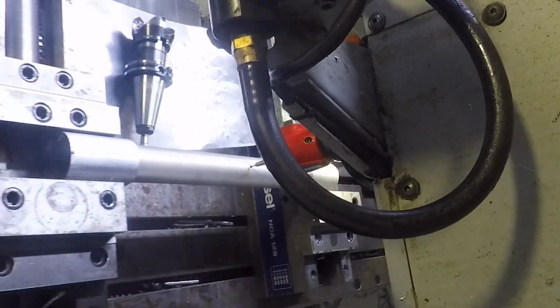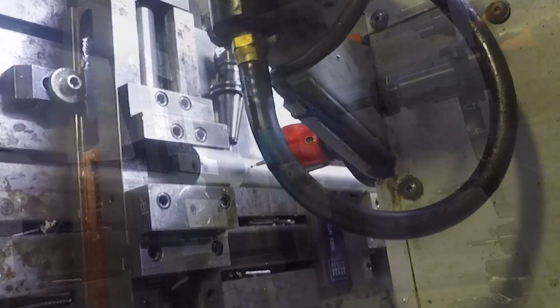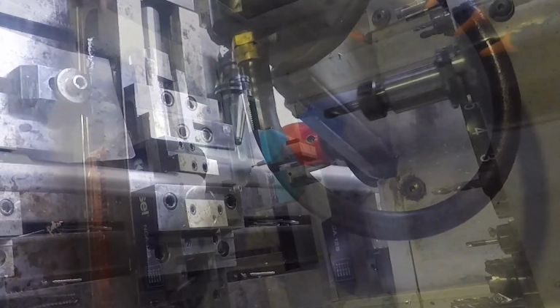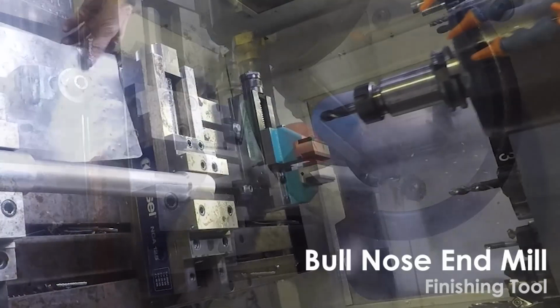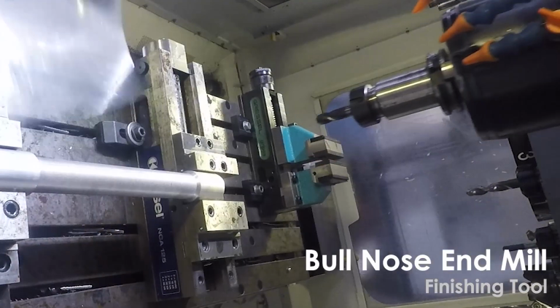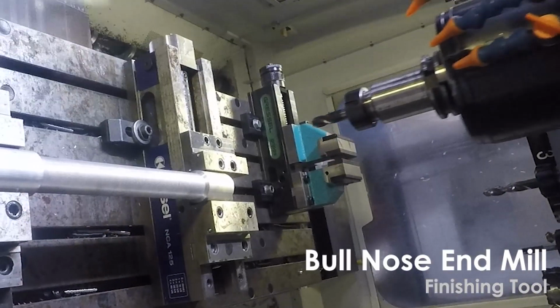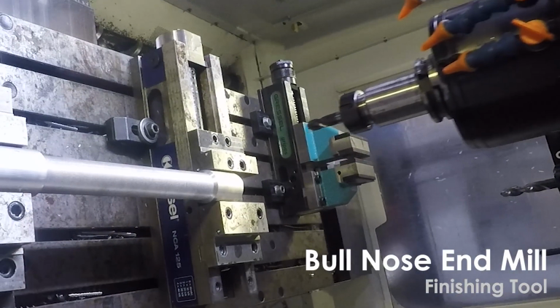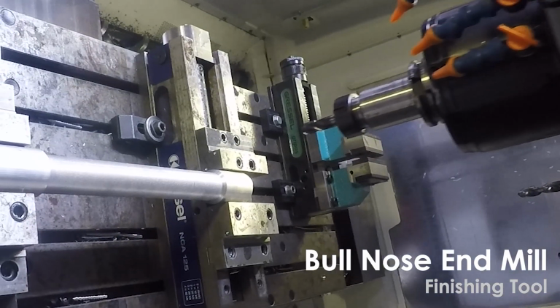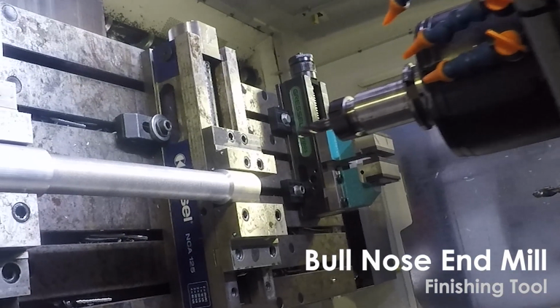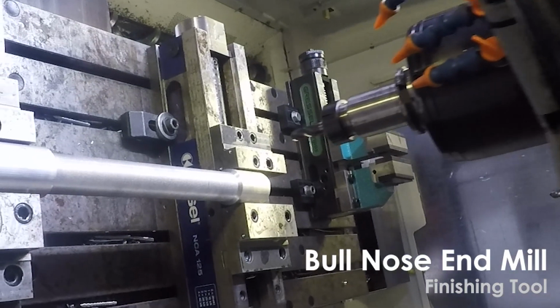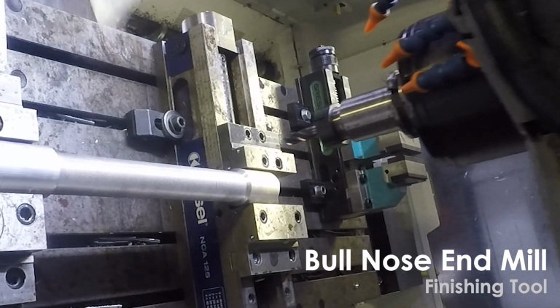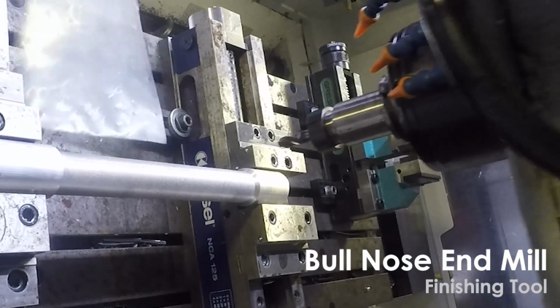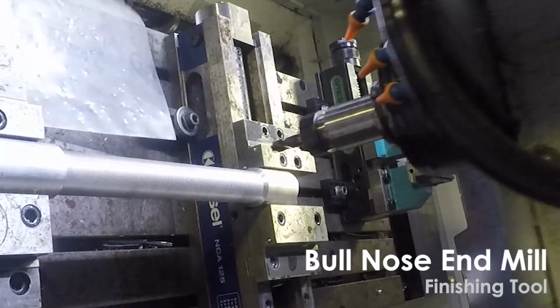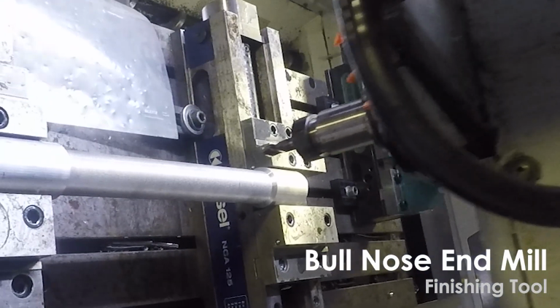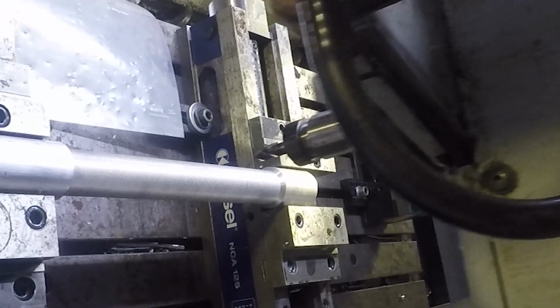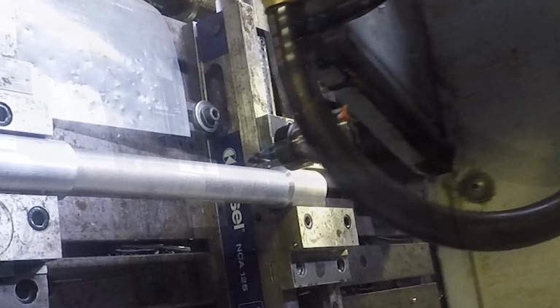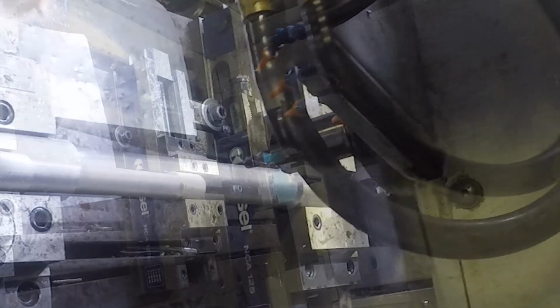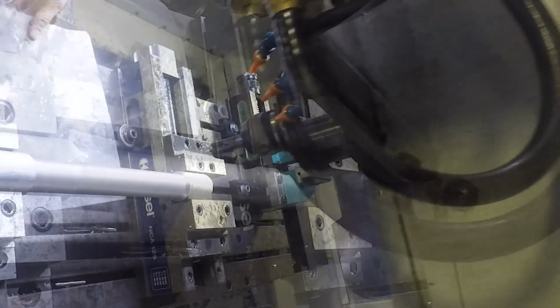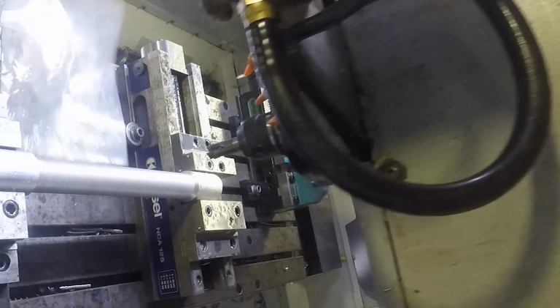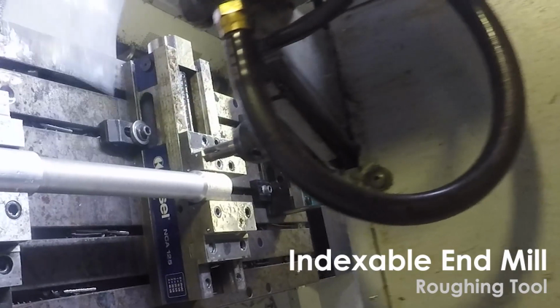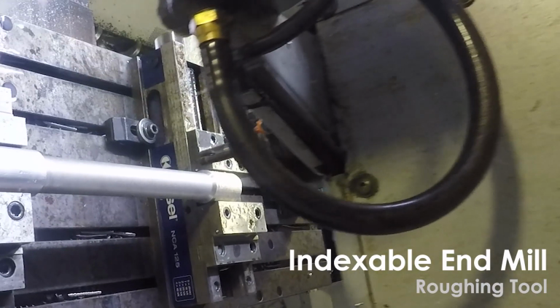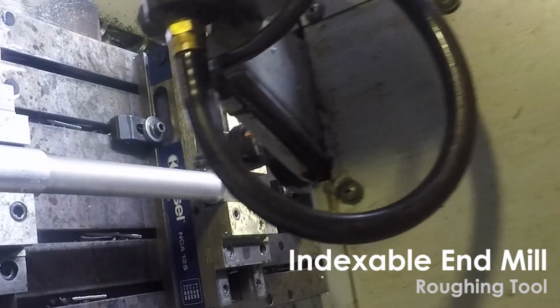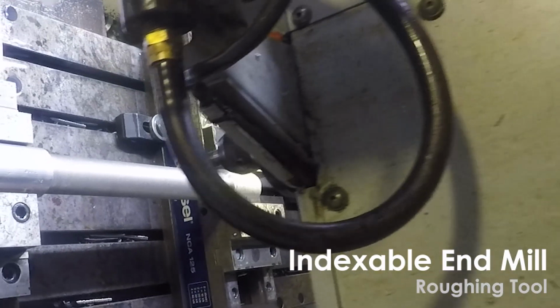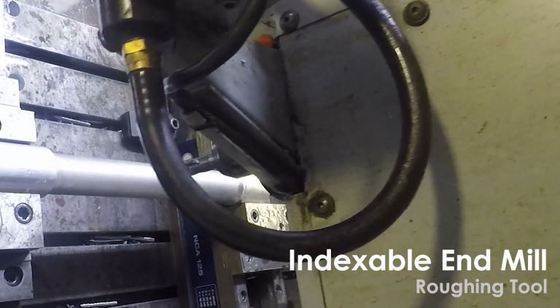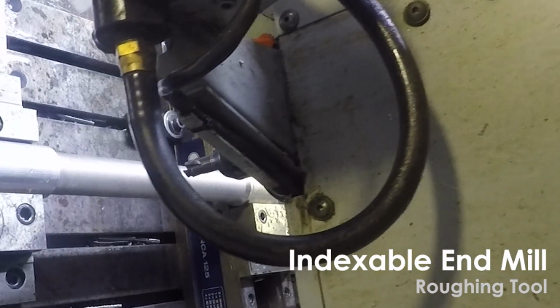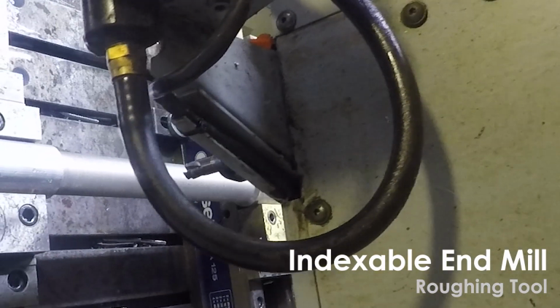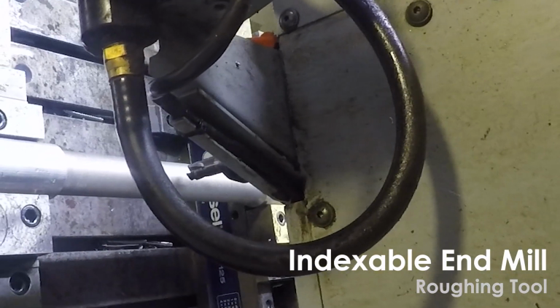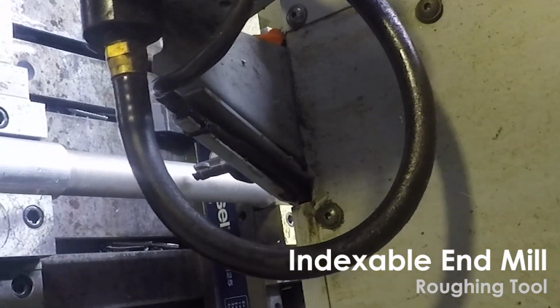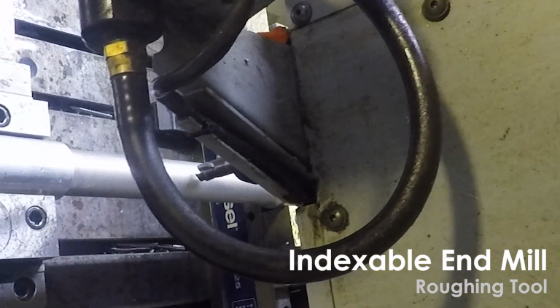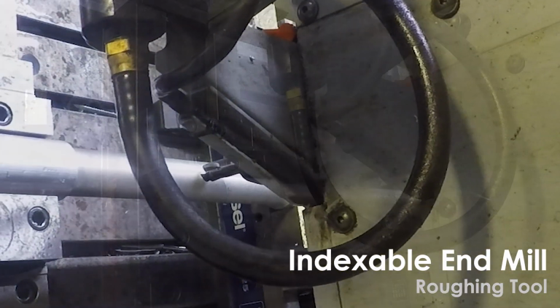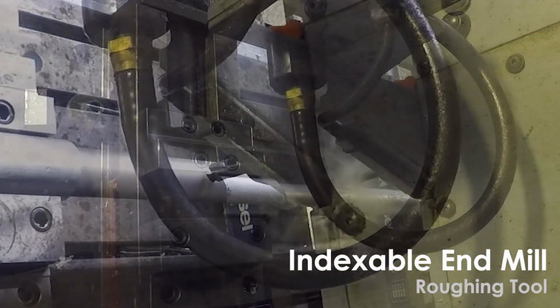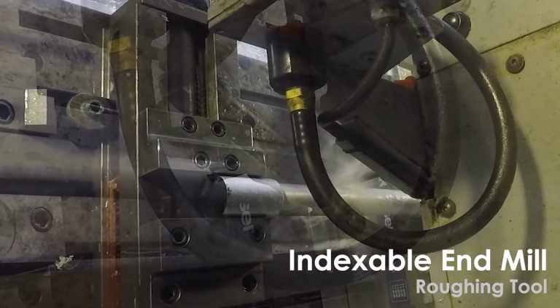The finishing passes were done with a bull nose end mill. For the roughing work I used an indexable end mill.